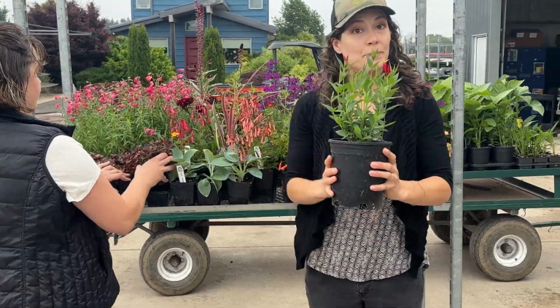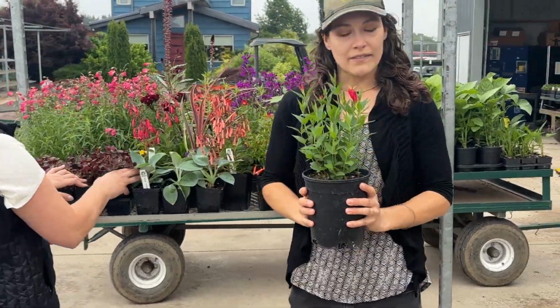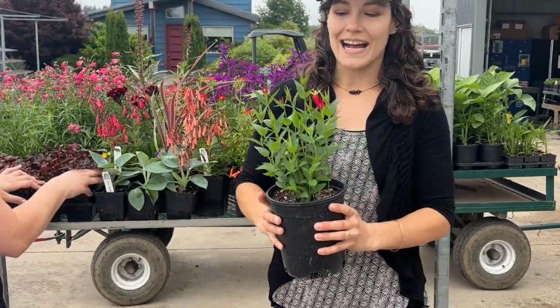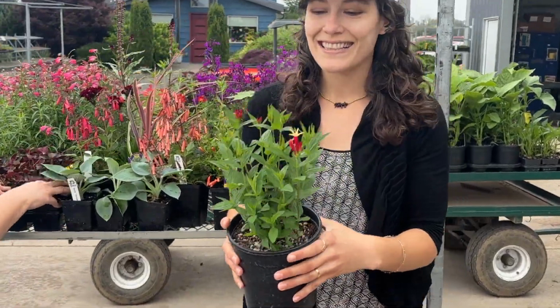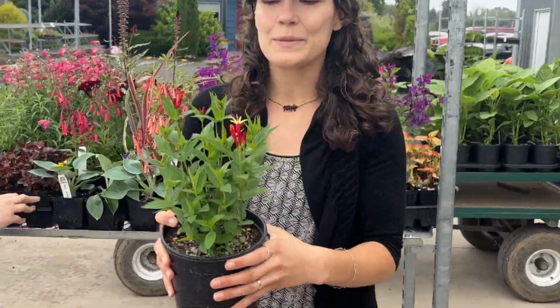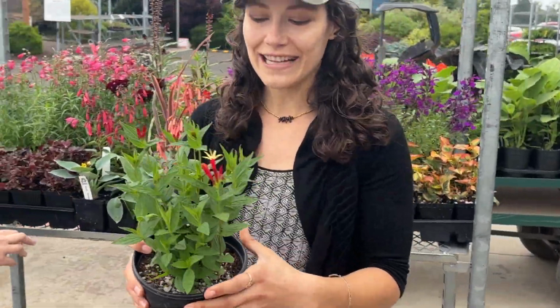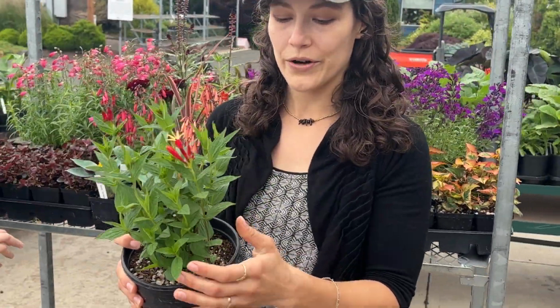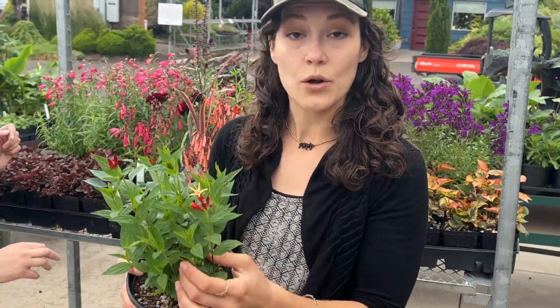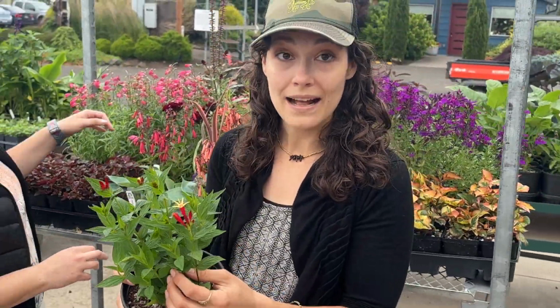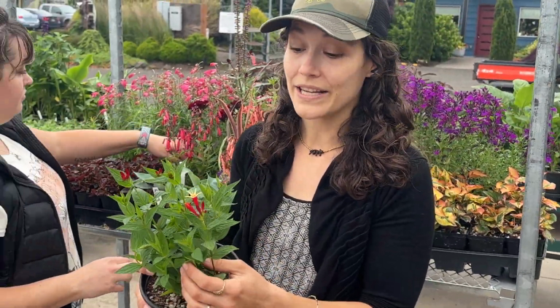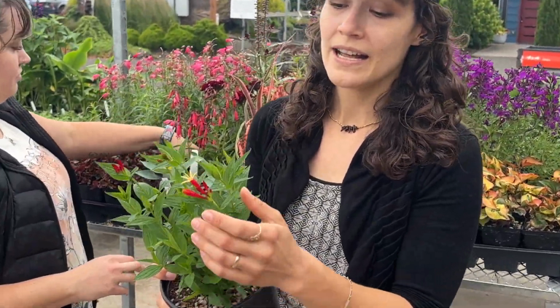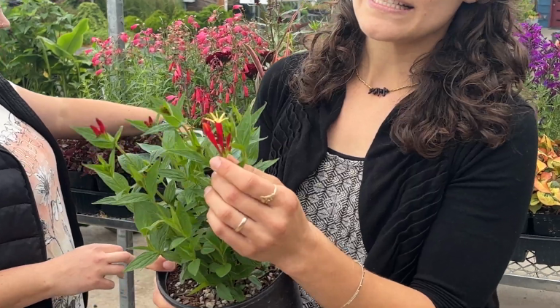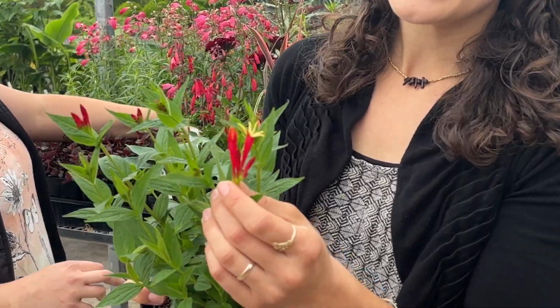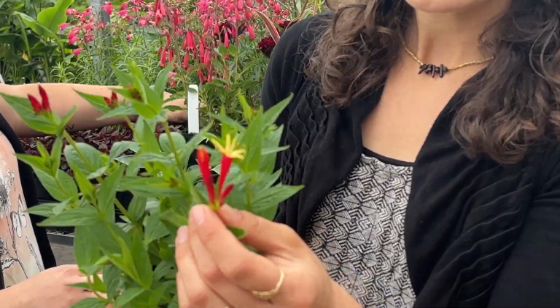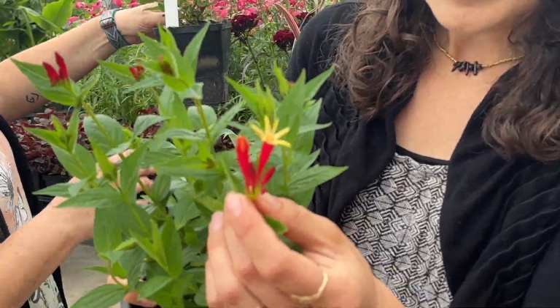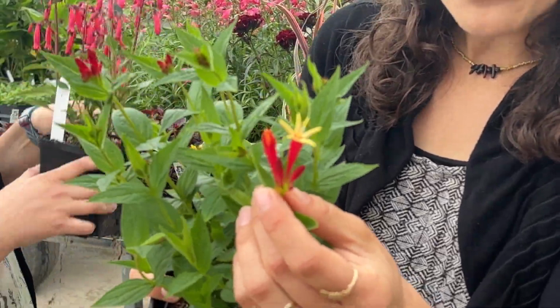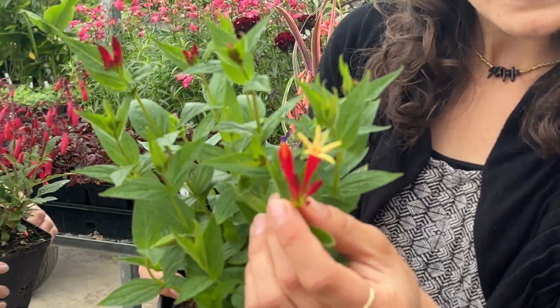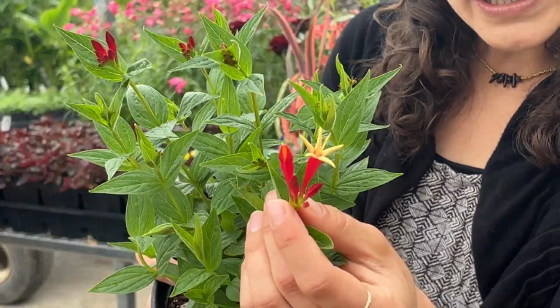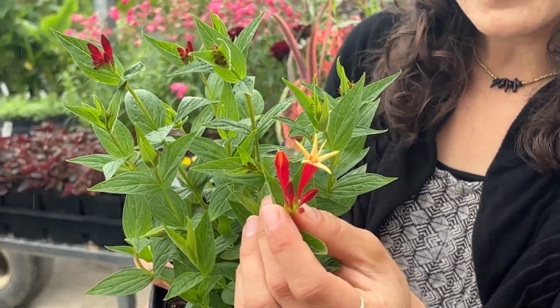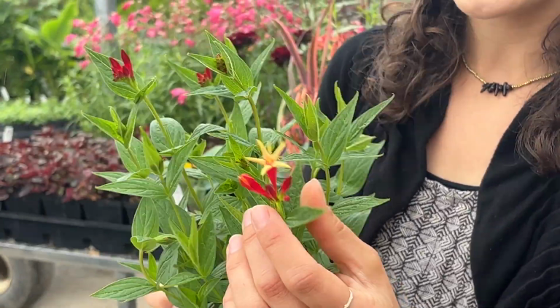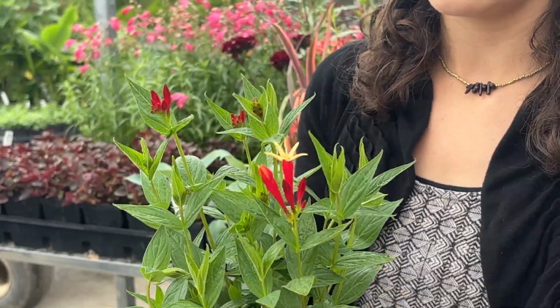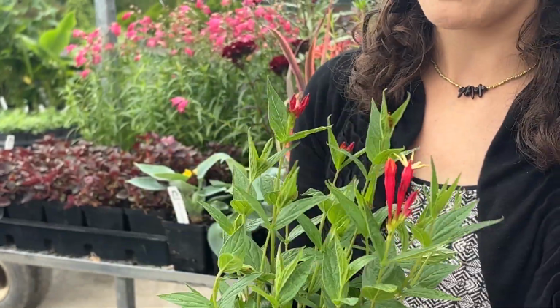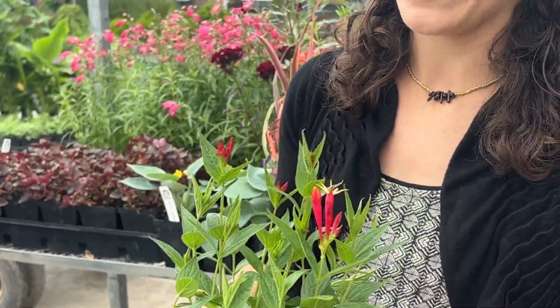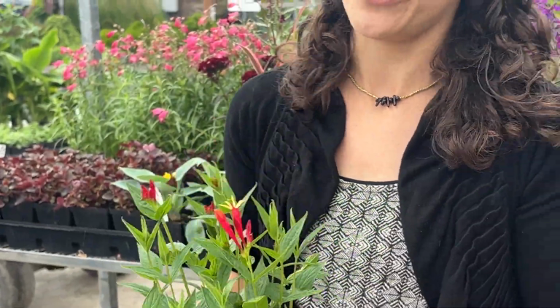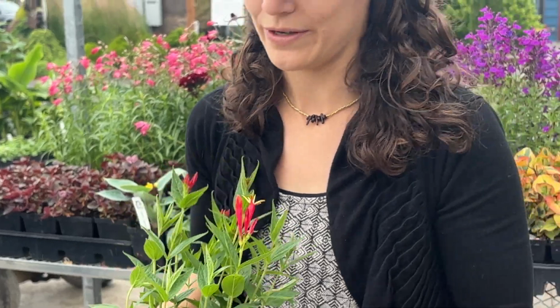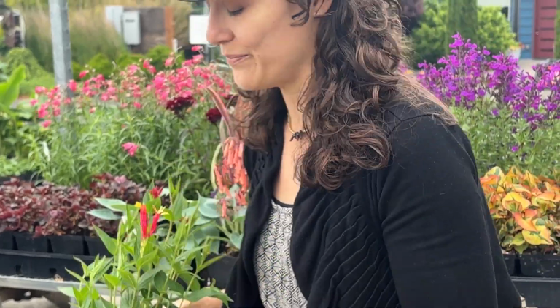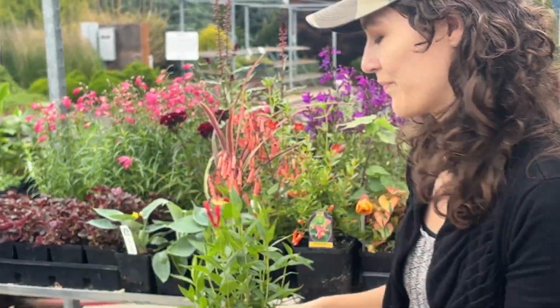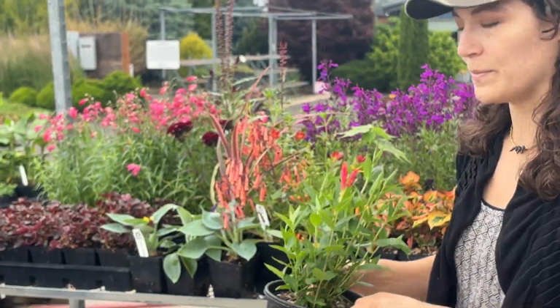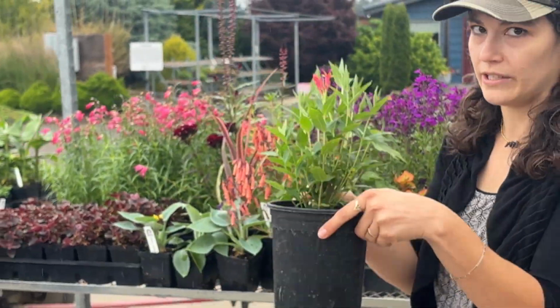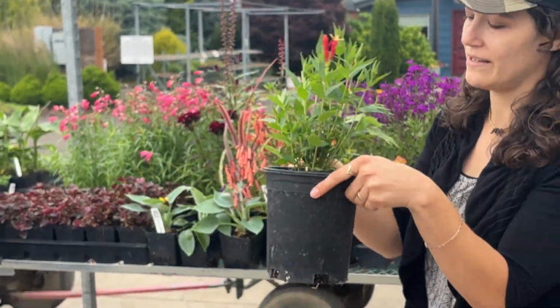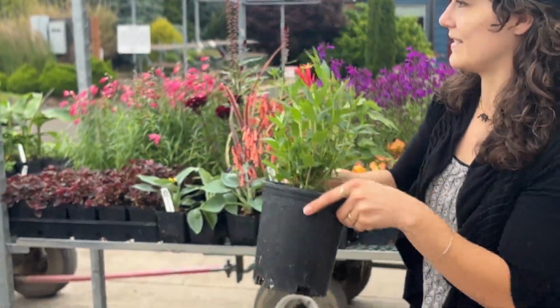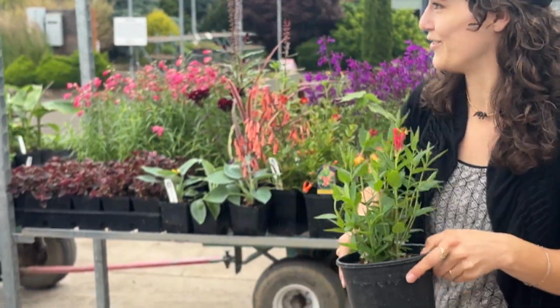Speaking of contrast, look at this Spigelia. We are growing it in a one gallon this year. These Indian pinks have bright red buds with a yellow flower — they are probably my favorite new perennial that we grow. Spigelia 'Little Redhead', in case I didn't say the whole thing.